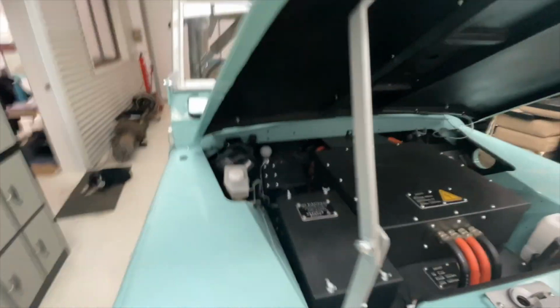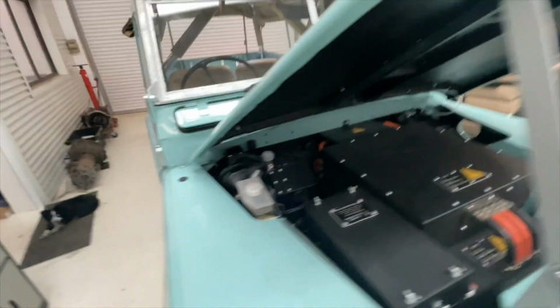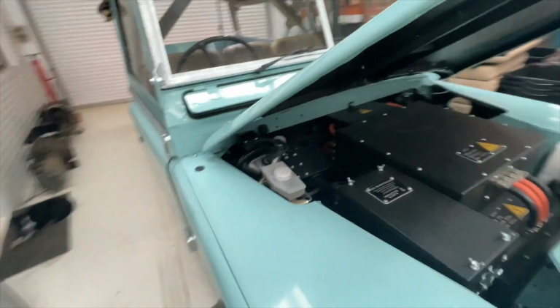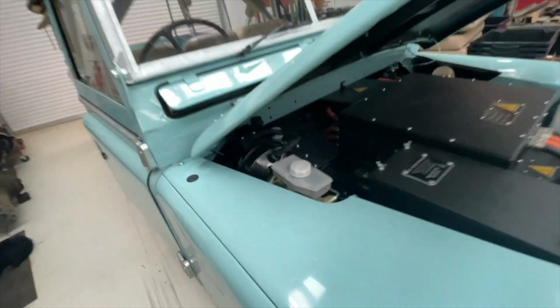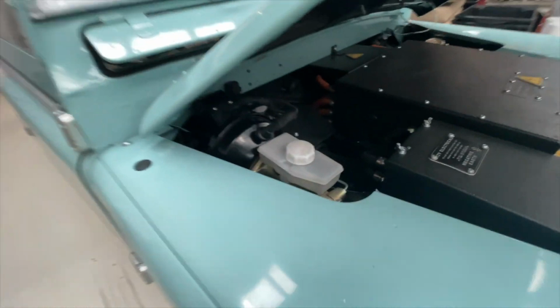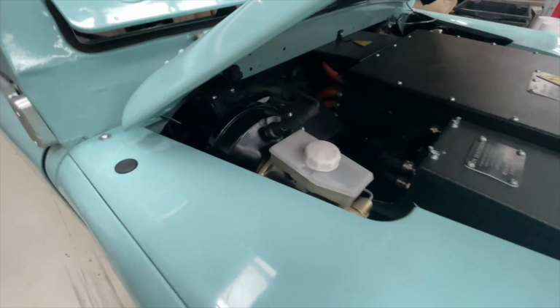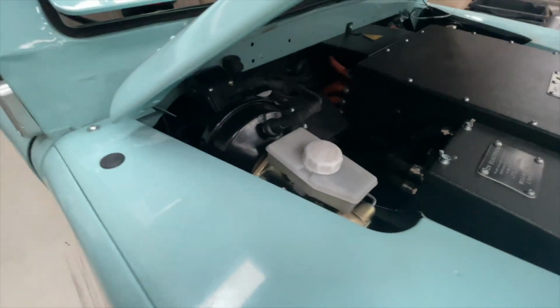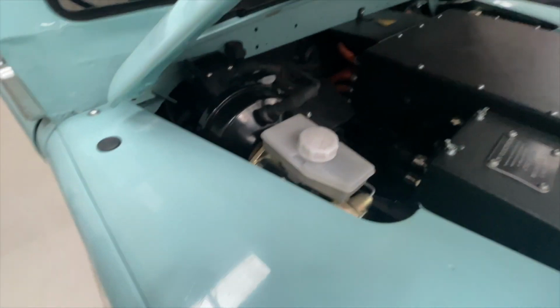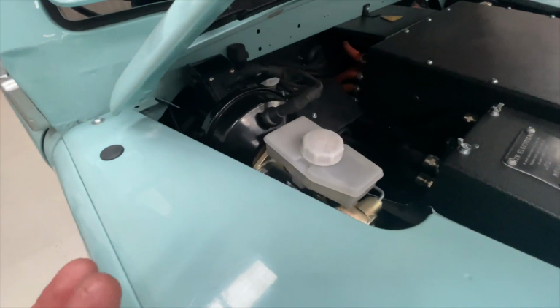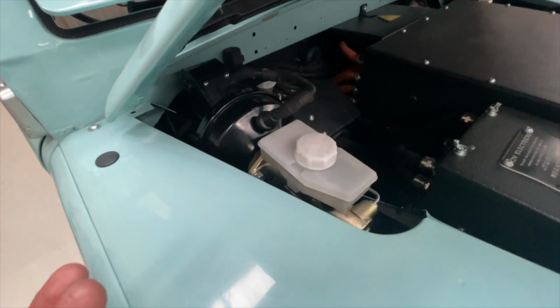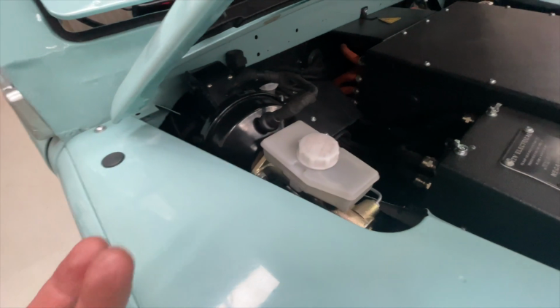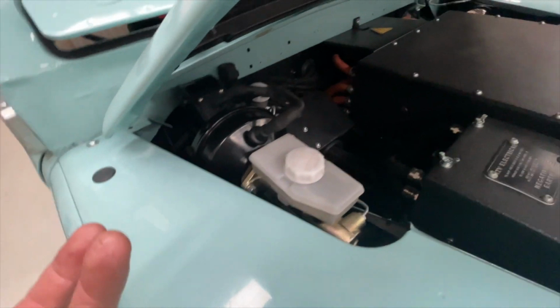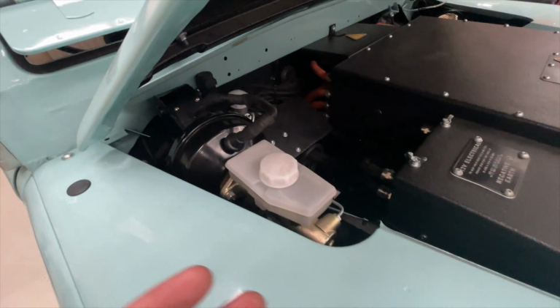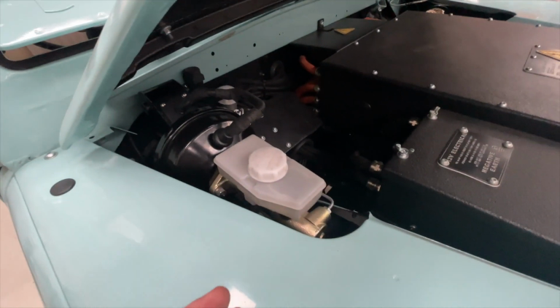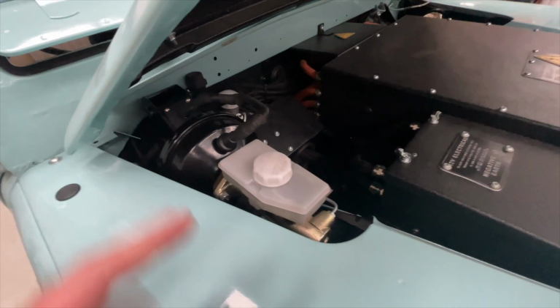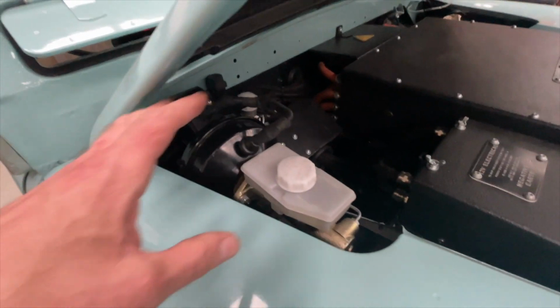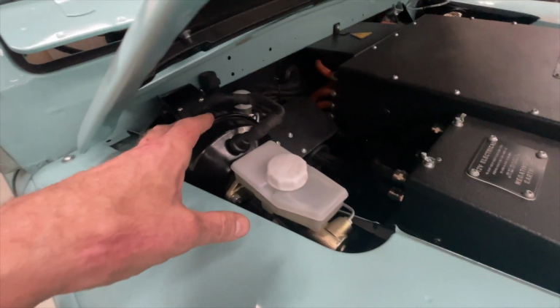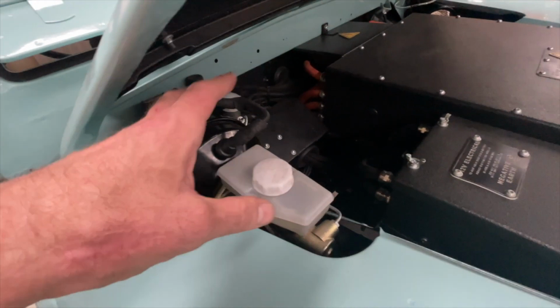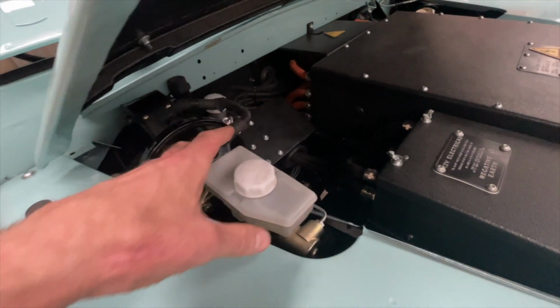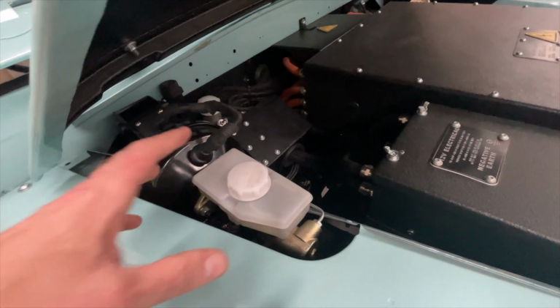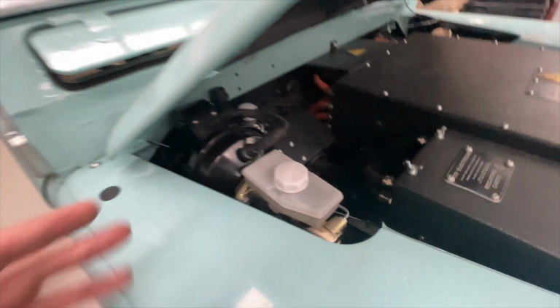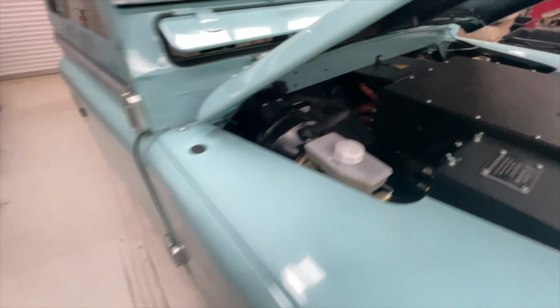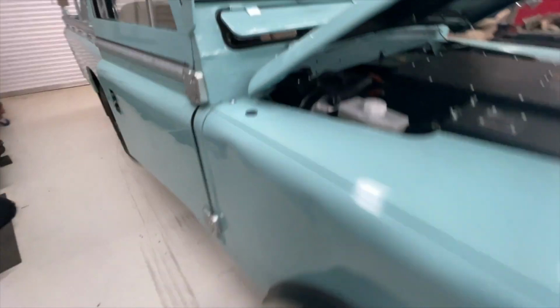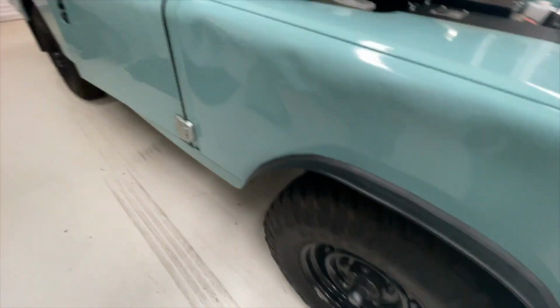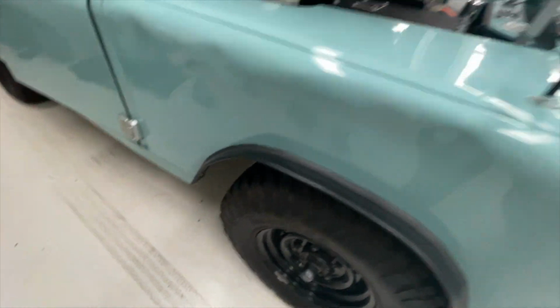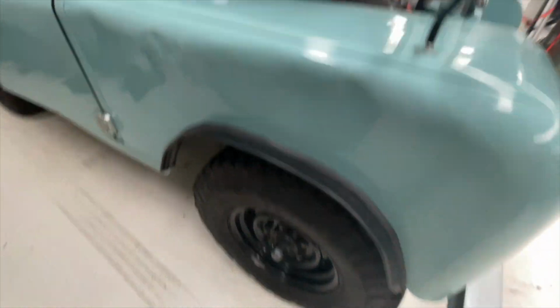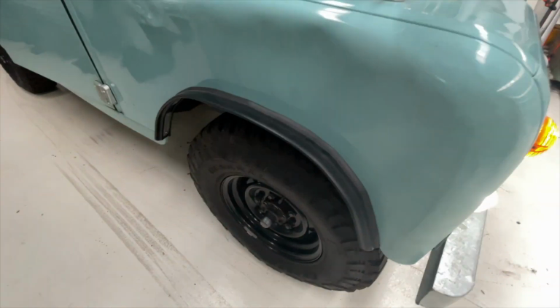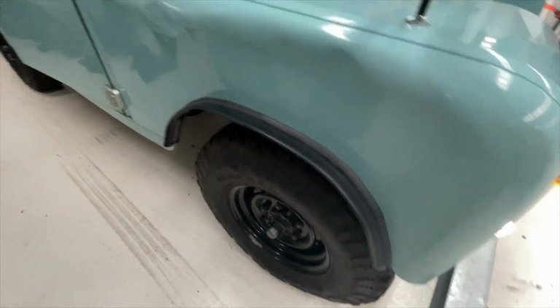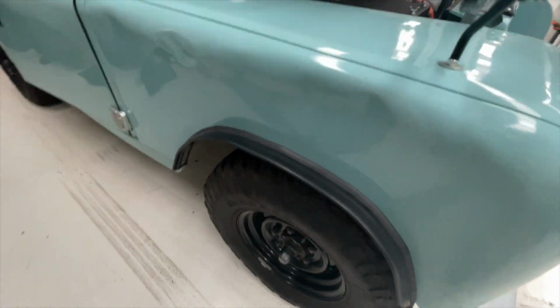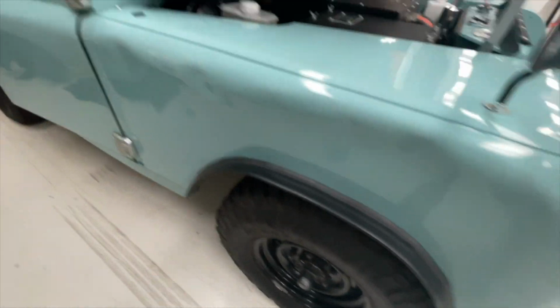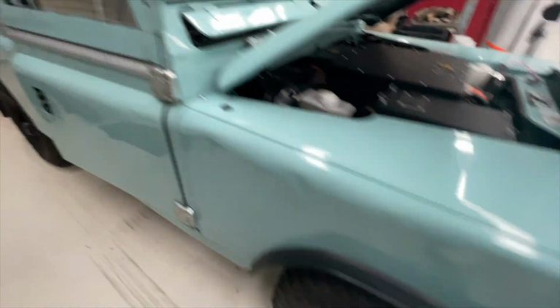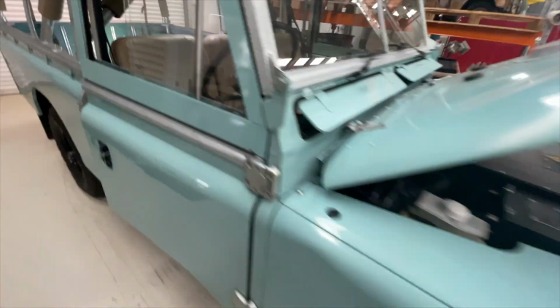The brake system is from a later series, running an electric brake booster to provide booster pressure. We're running drum brakes all round, but with the regenerative braking it feels really nice.